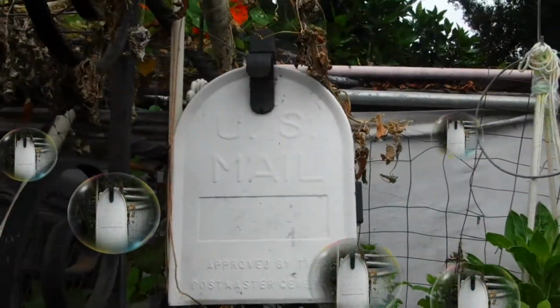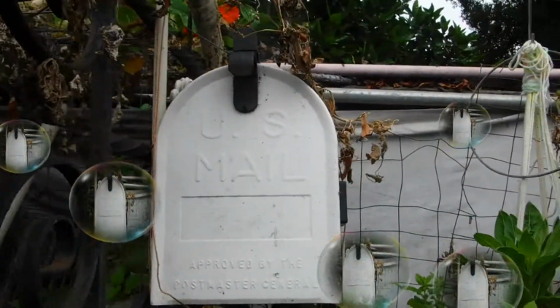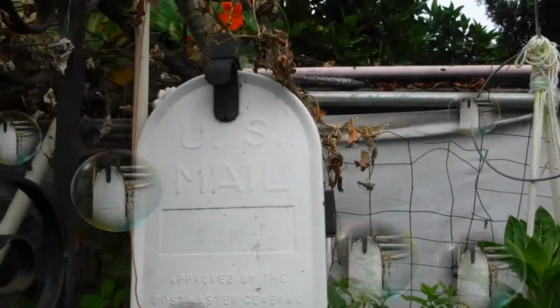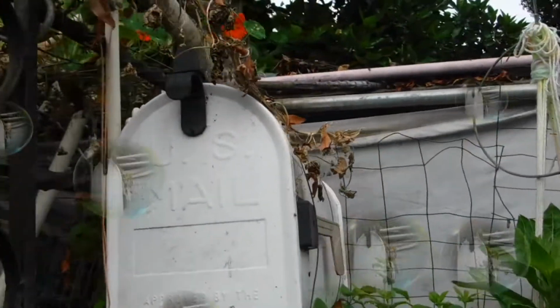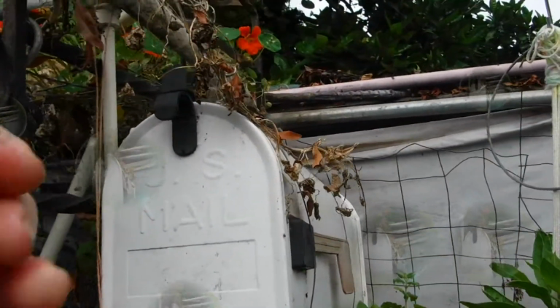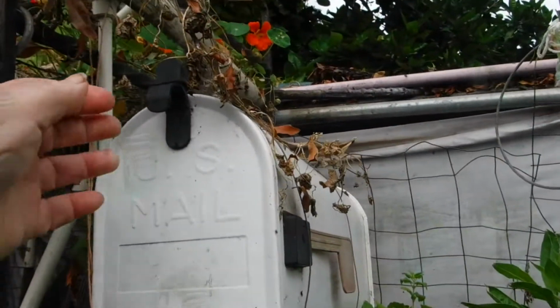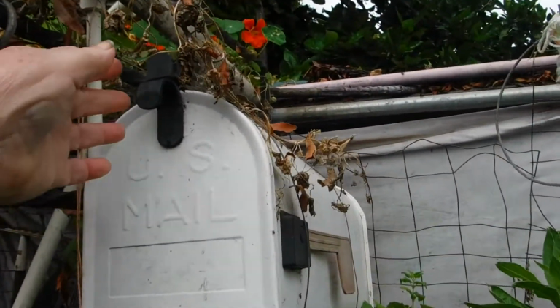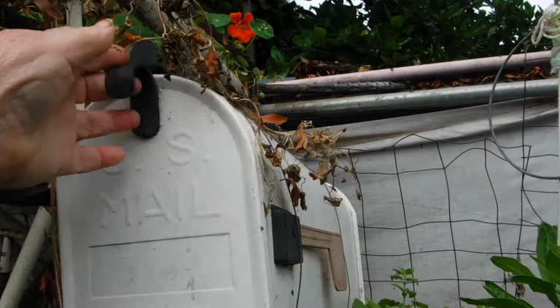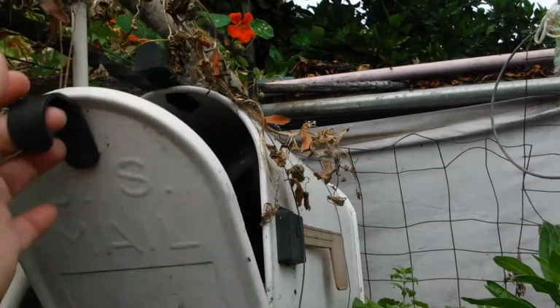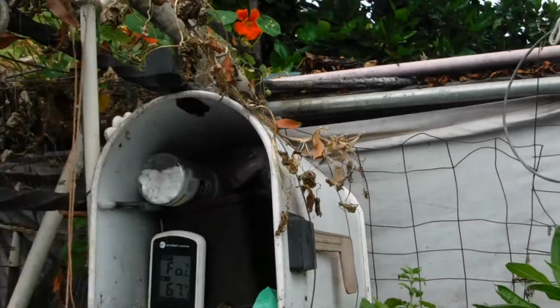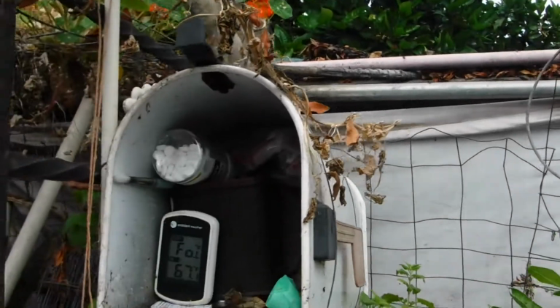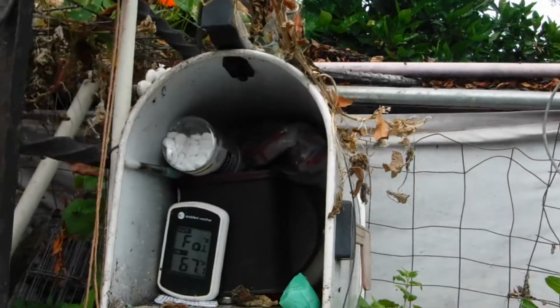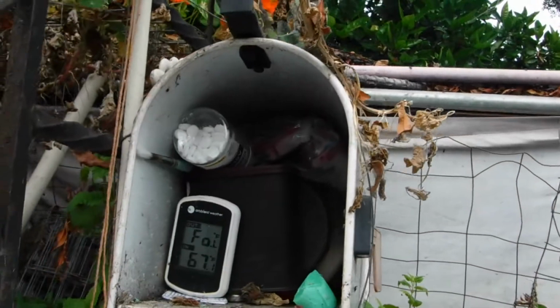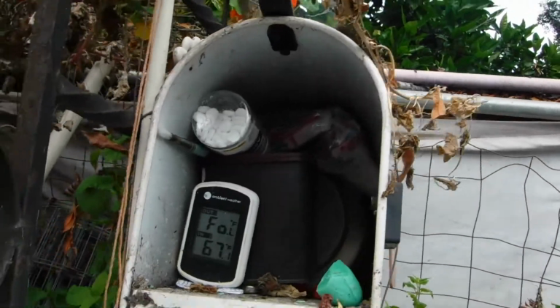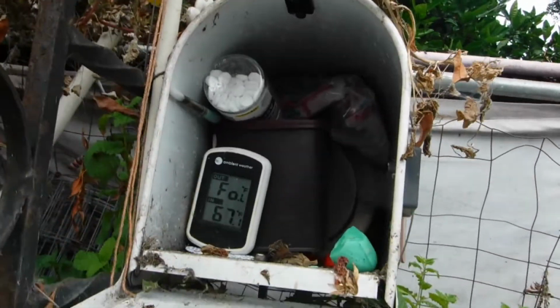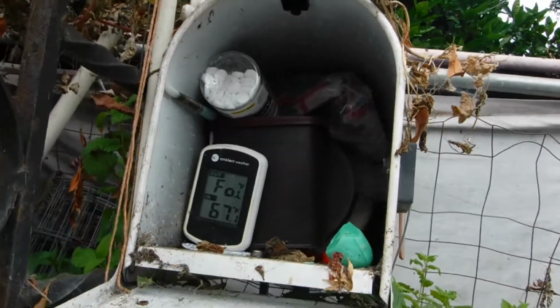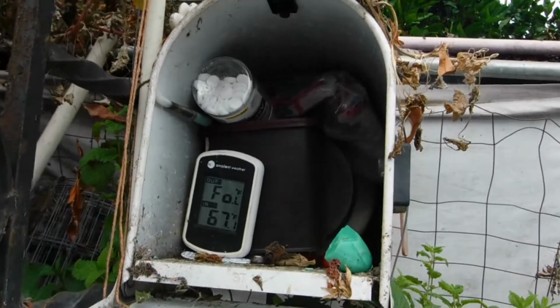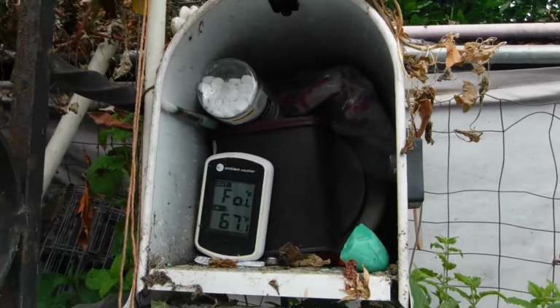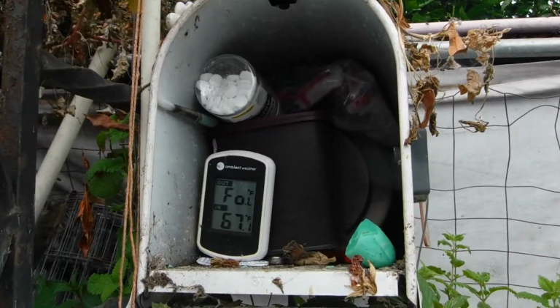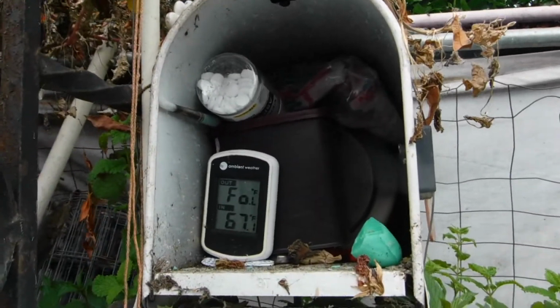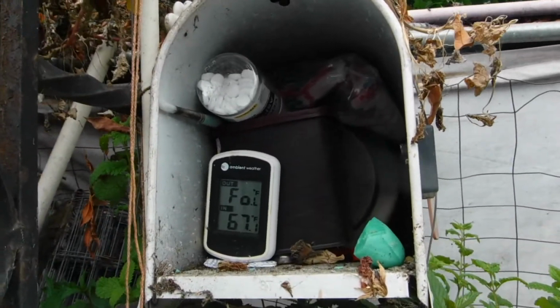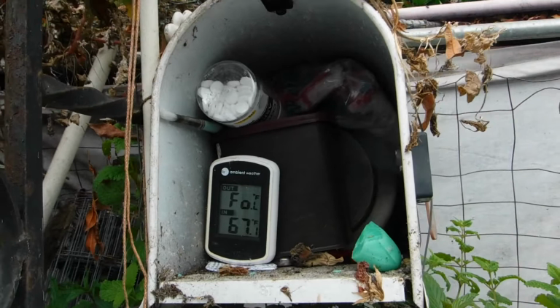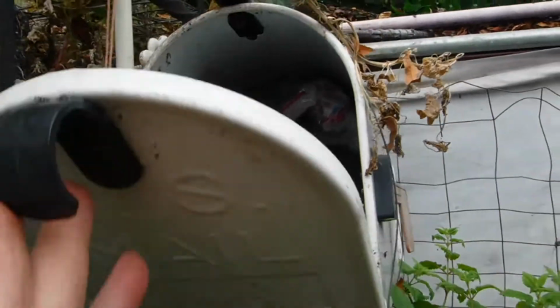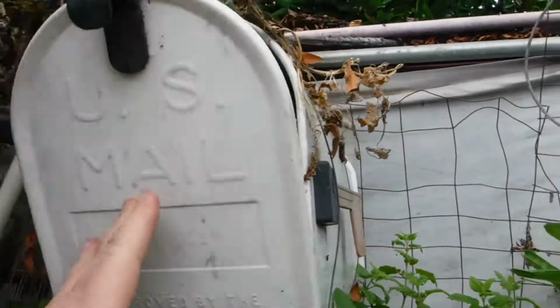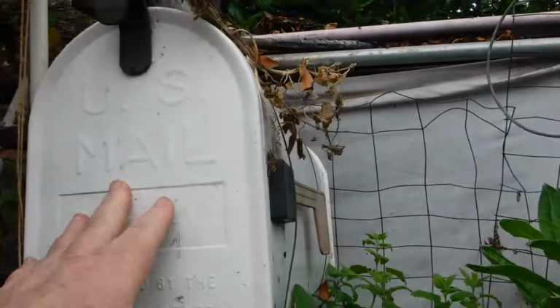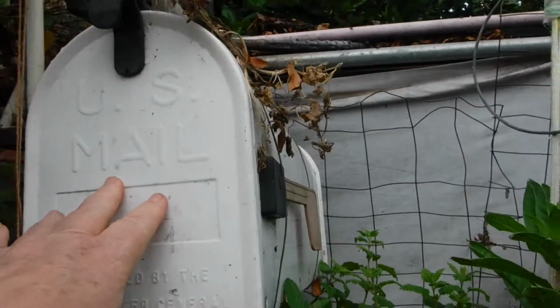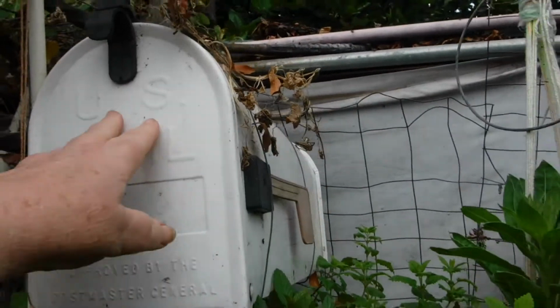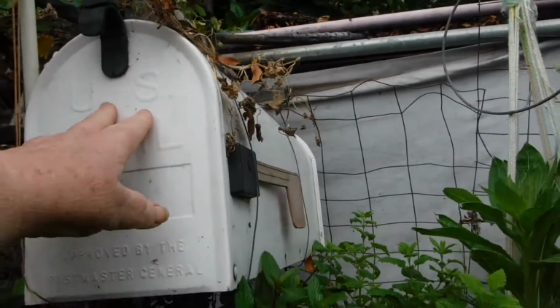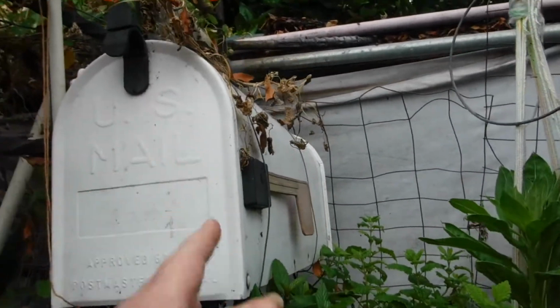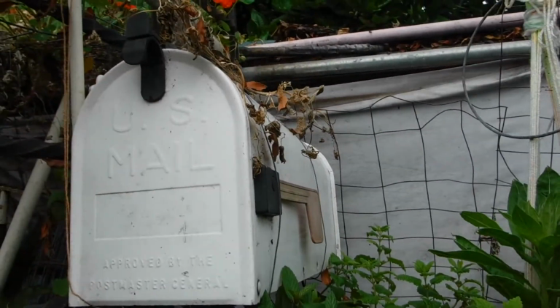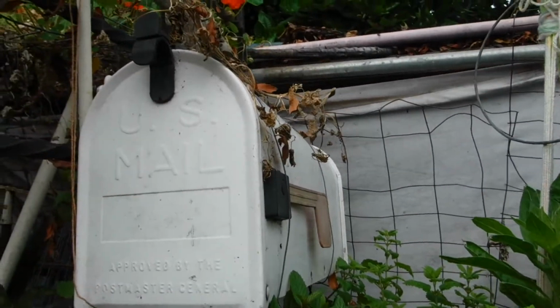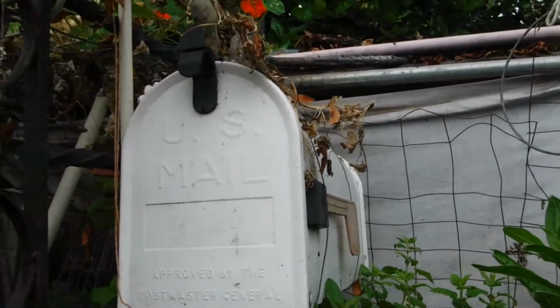May 27th, a little after 8 in the morning, and it's 67 degrees here in Lemon Grove, San Diego, California.